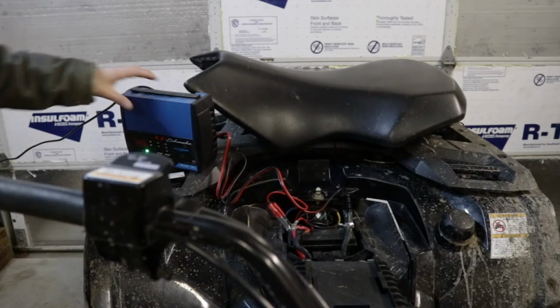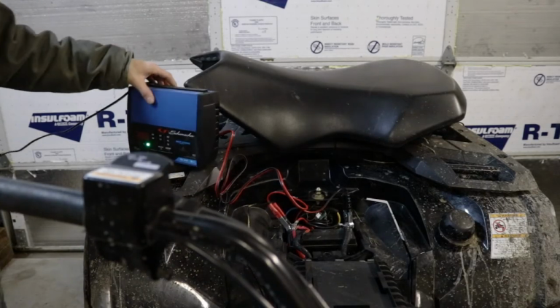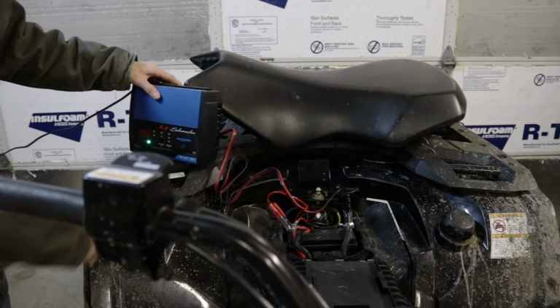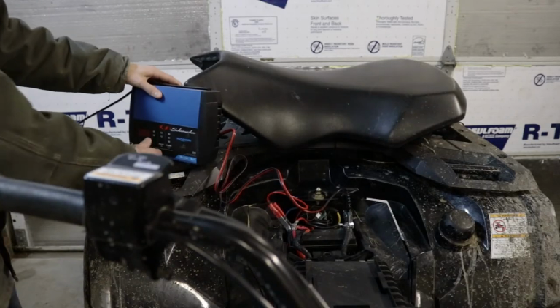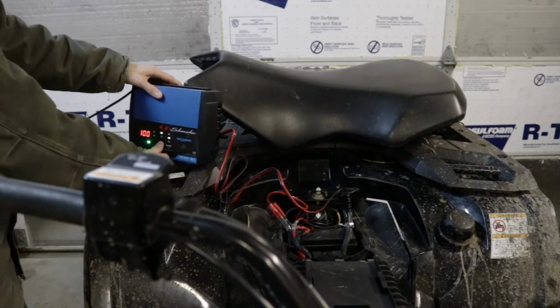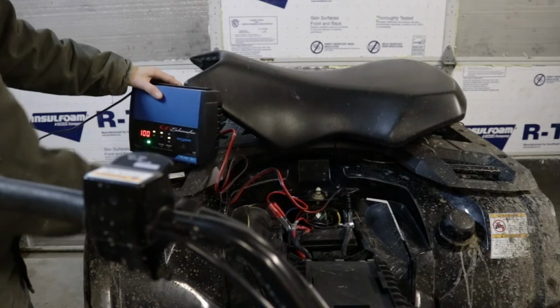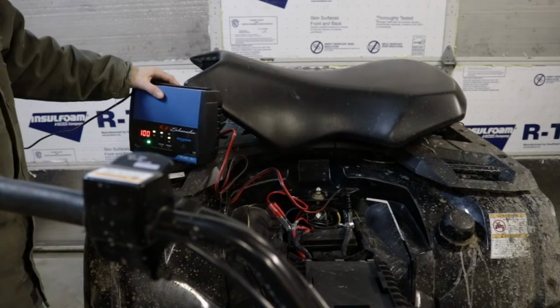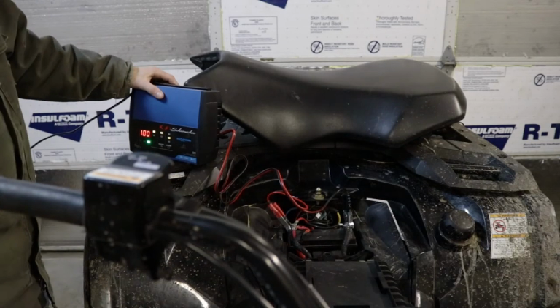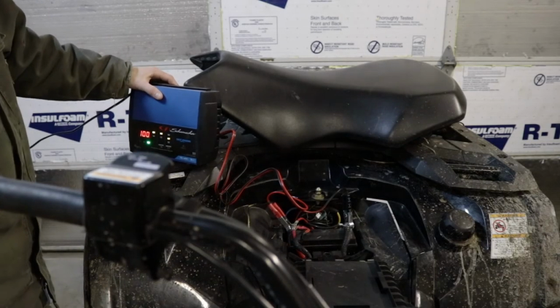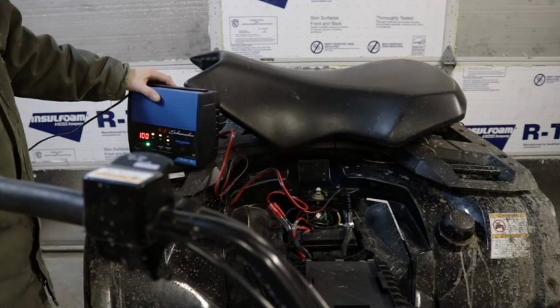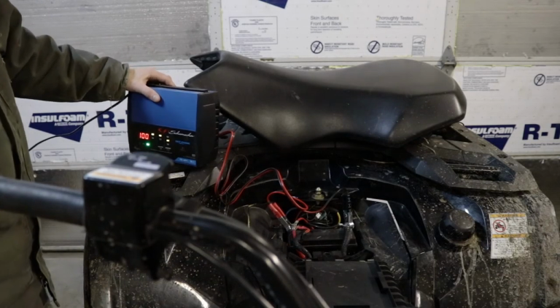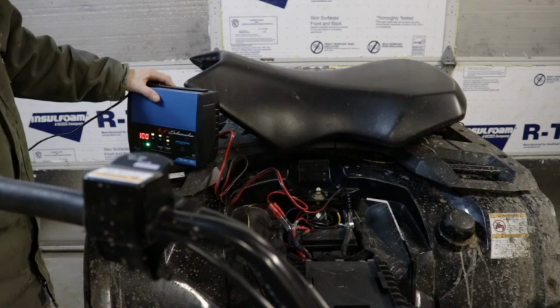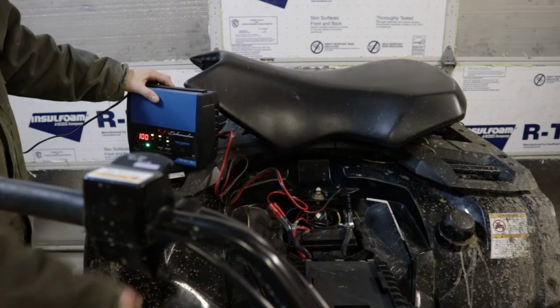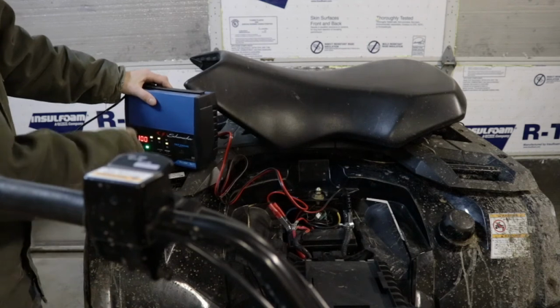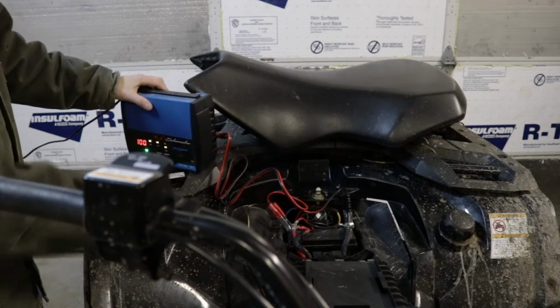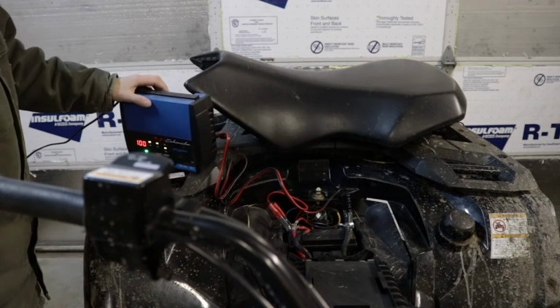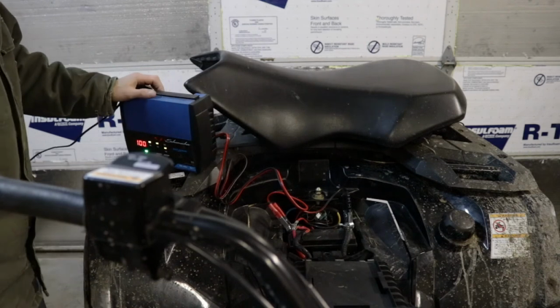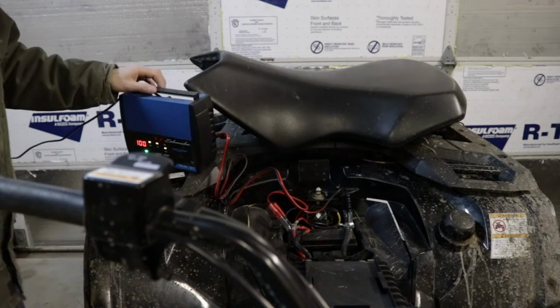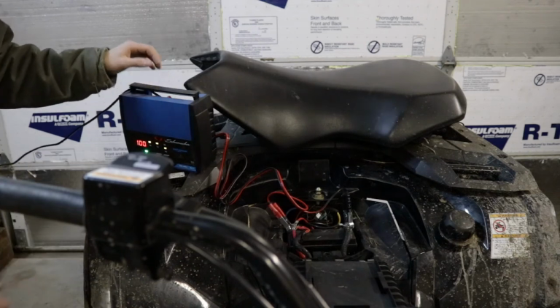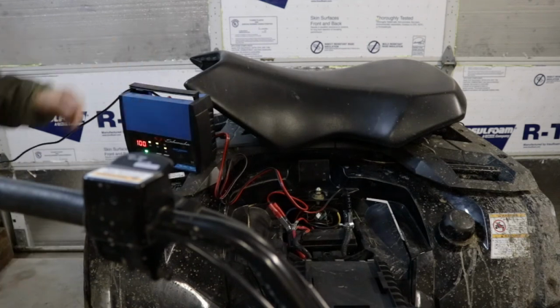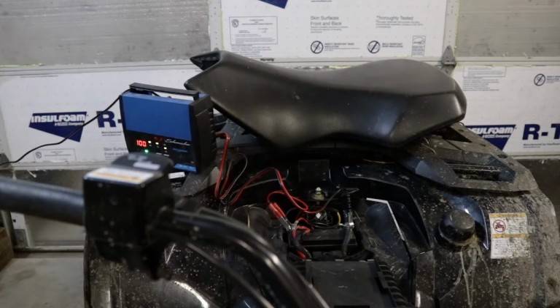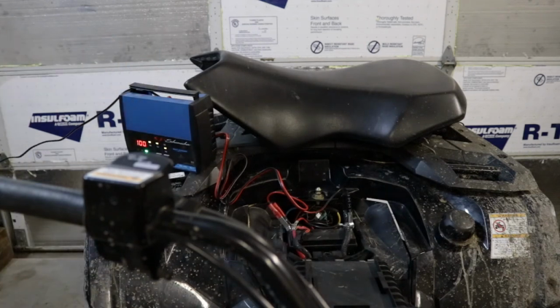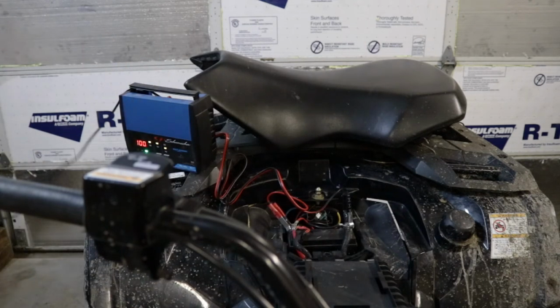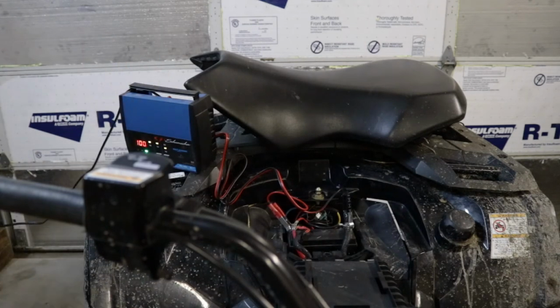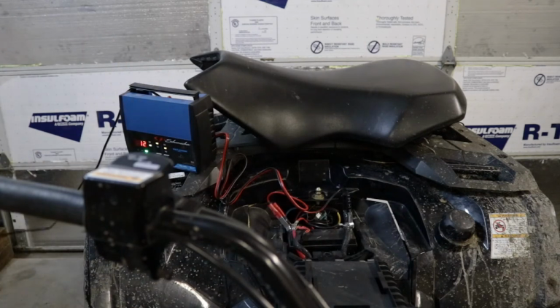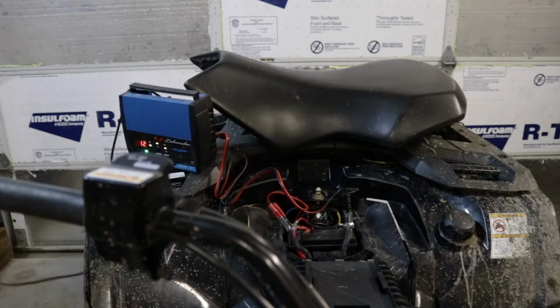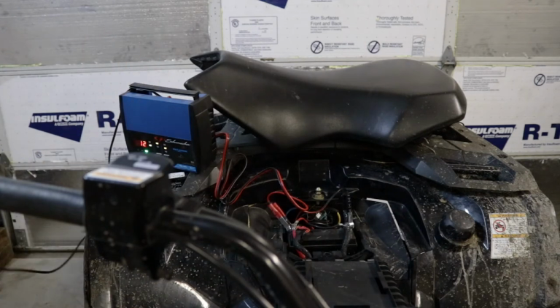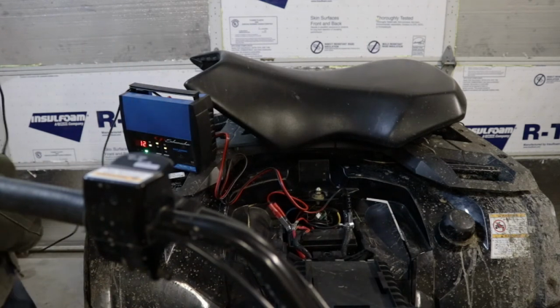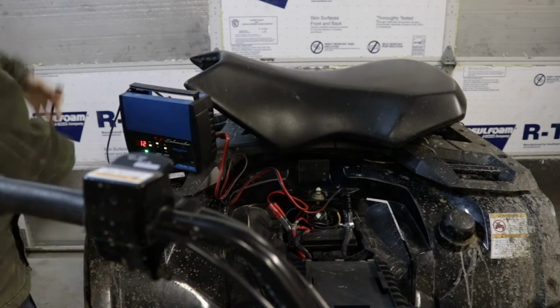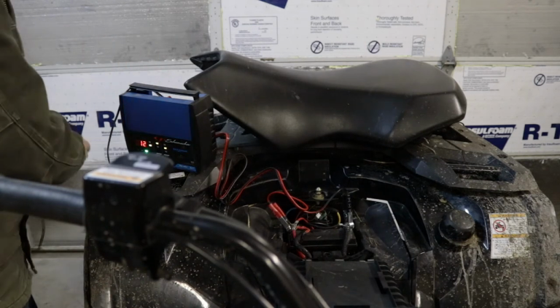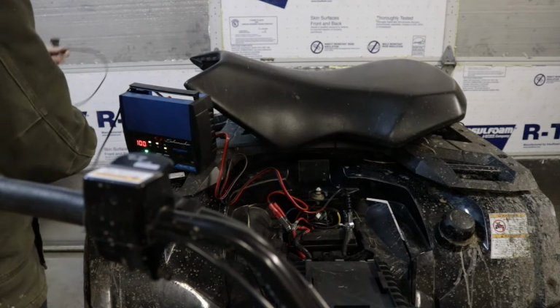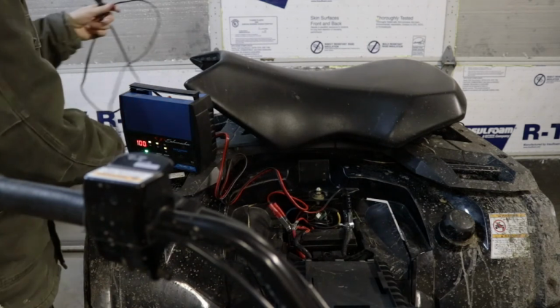Alright, we've got our battery up to a hundred percent, so we can disconnect the charger.